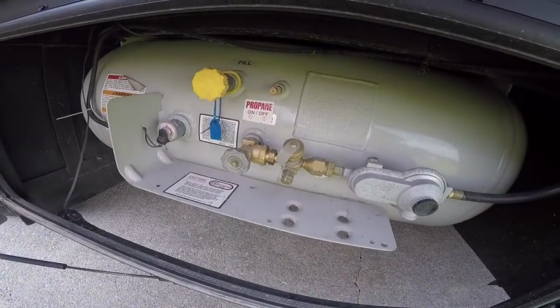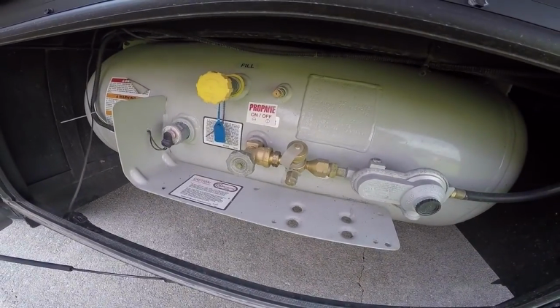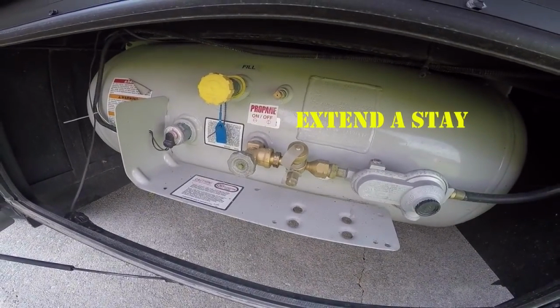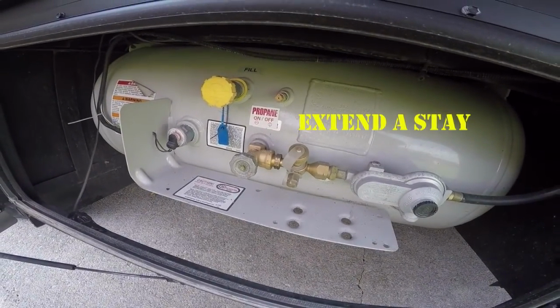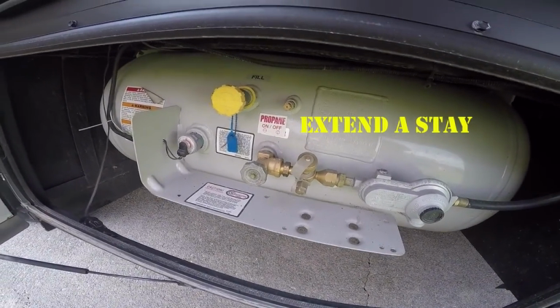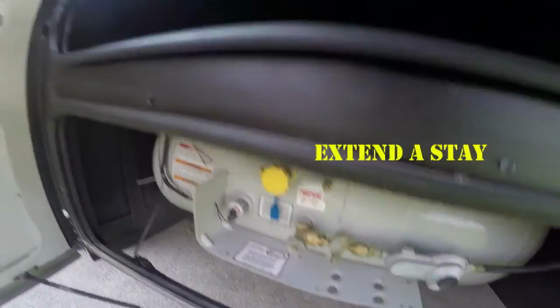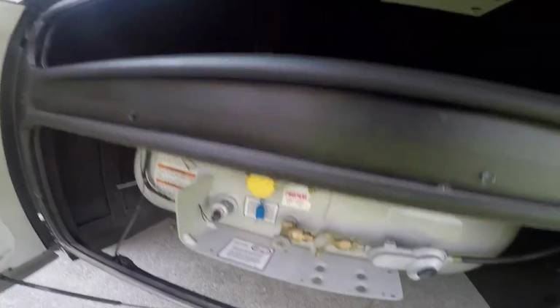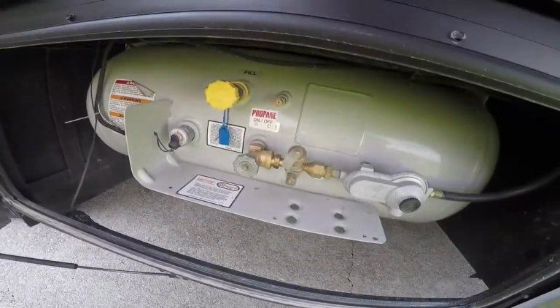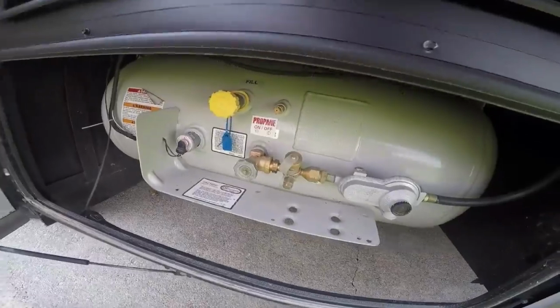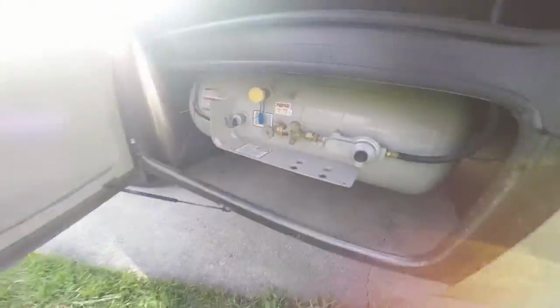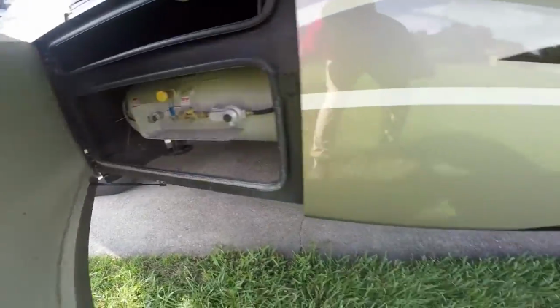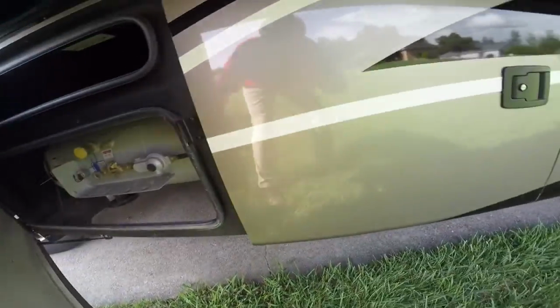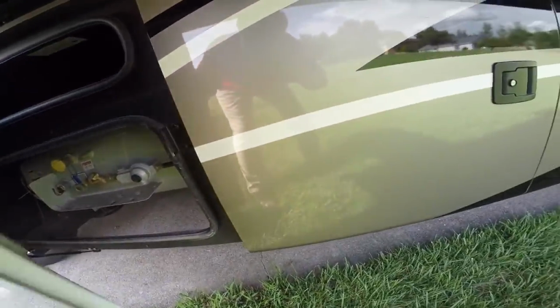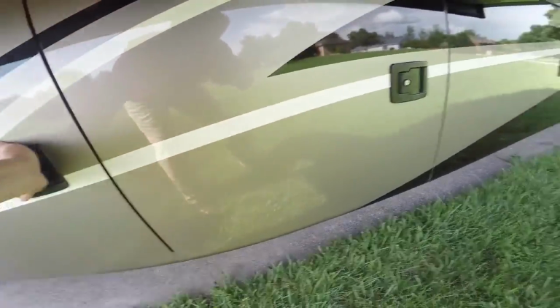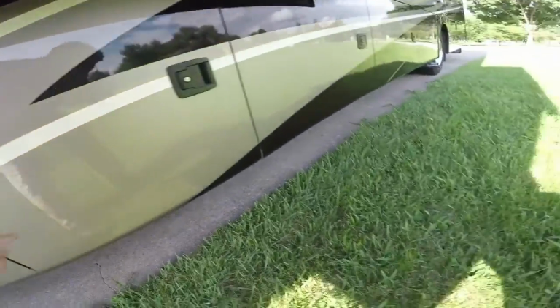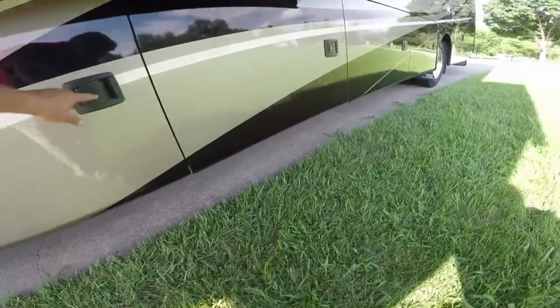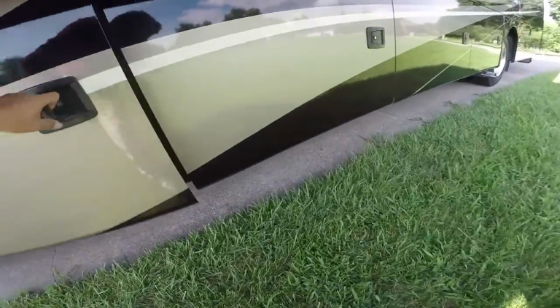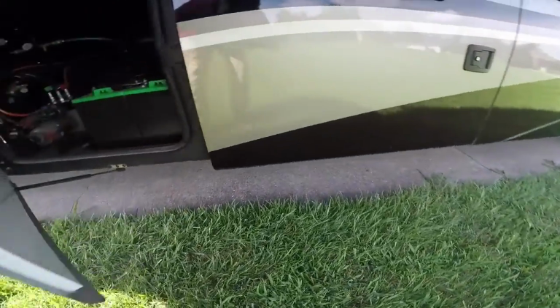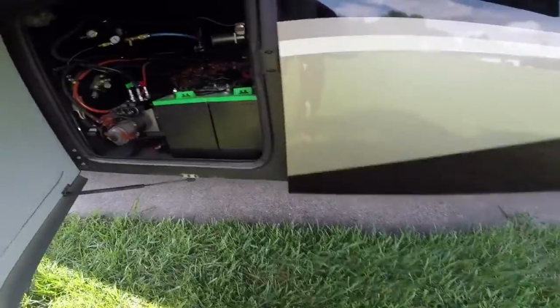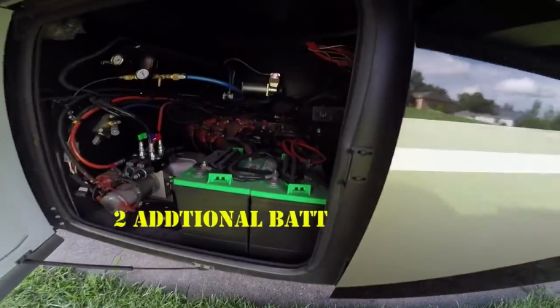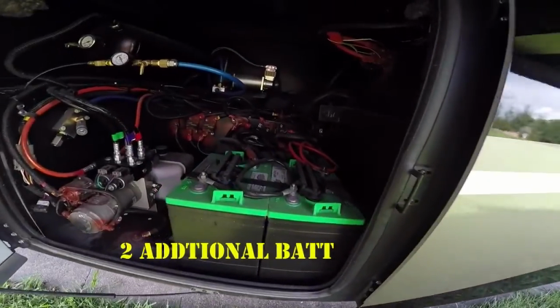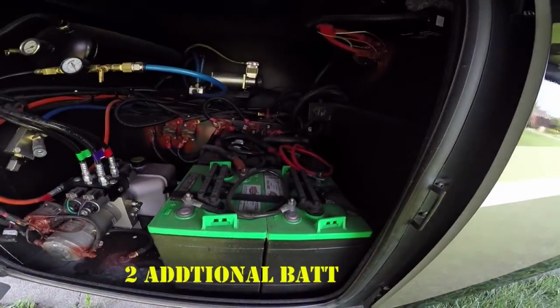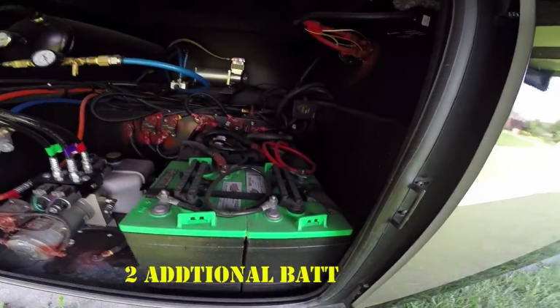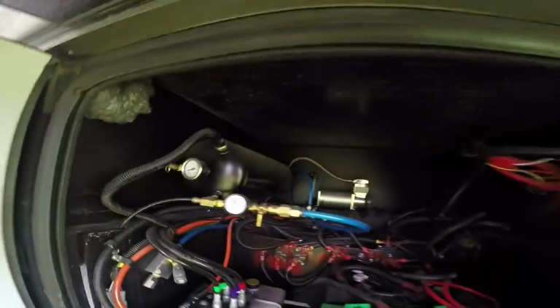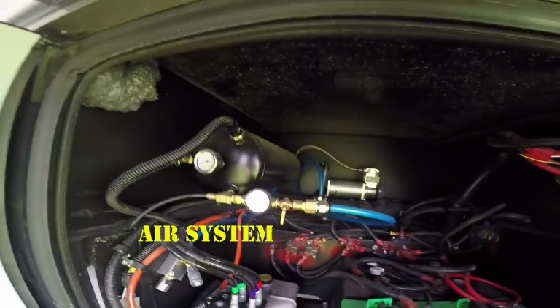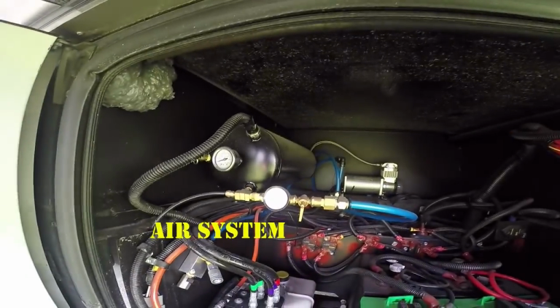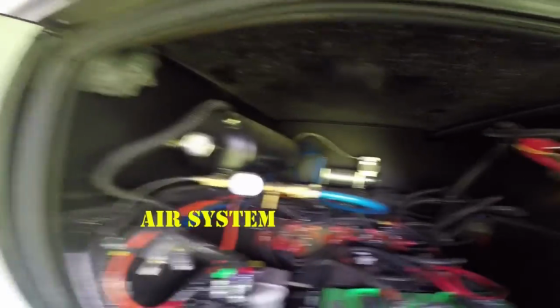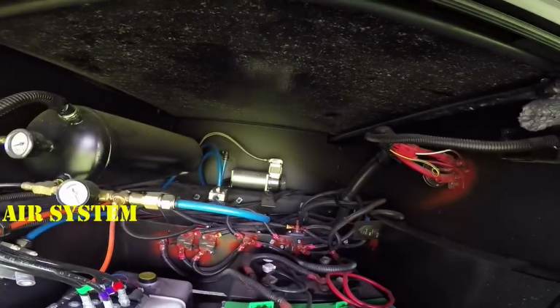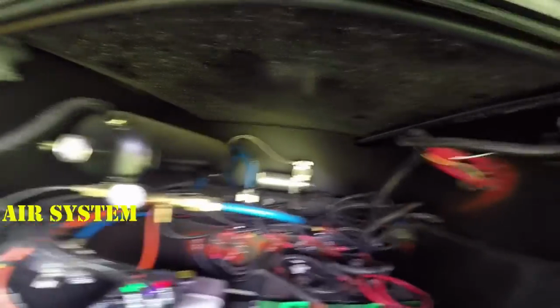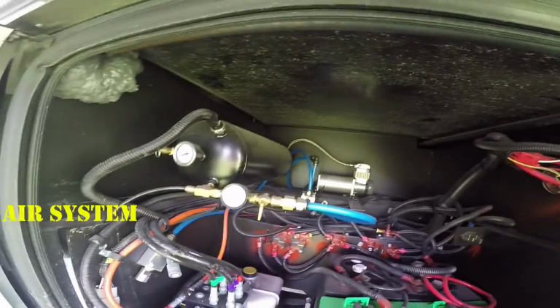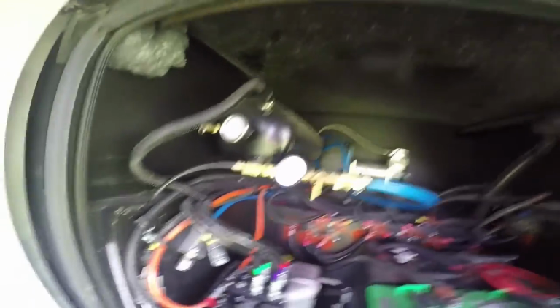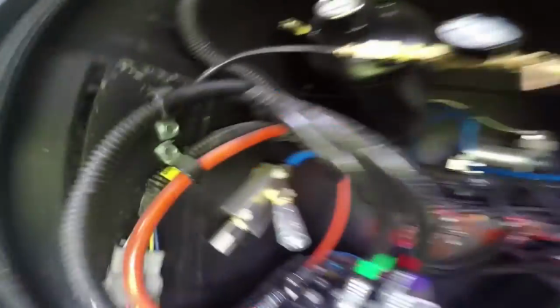We added two additional house batteries, and added the air system for the horn, which was also plumbed so that you can fill your tires up on either side — driver's side and passenger side.